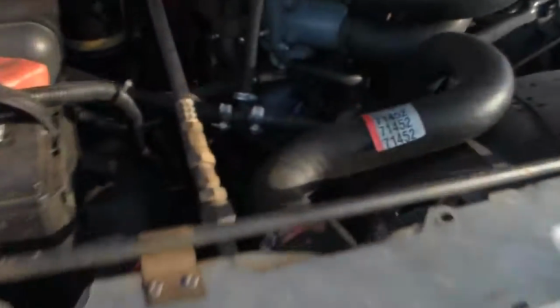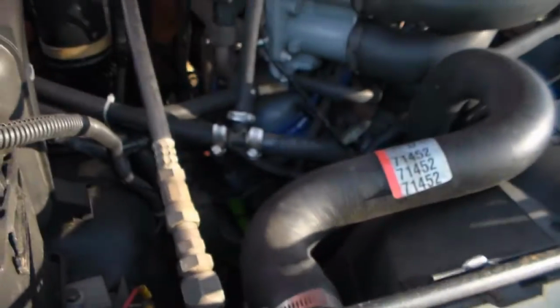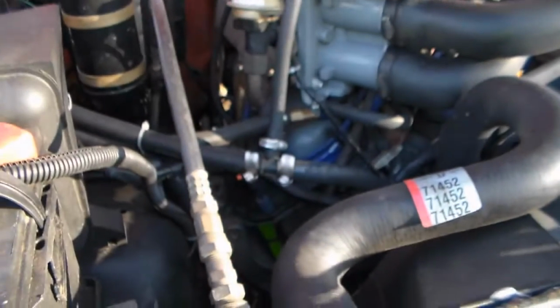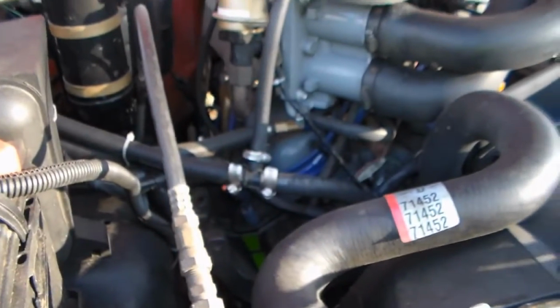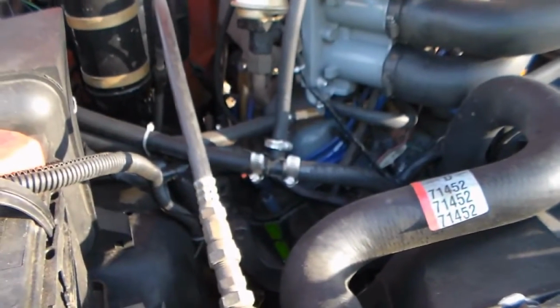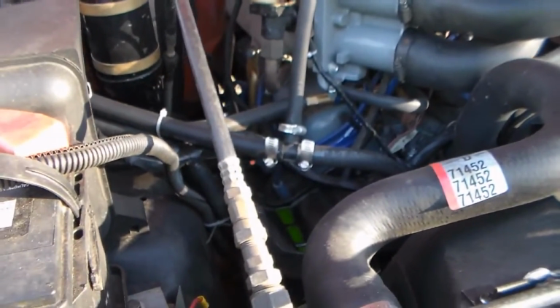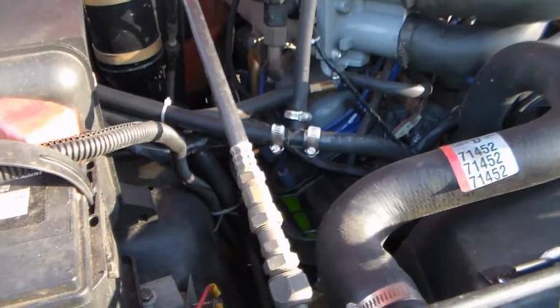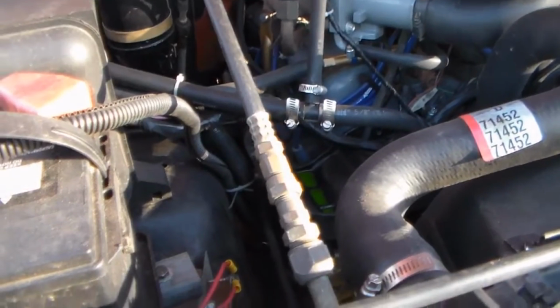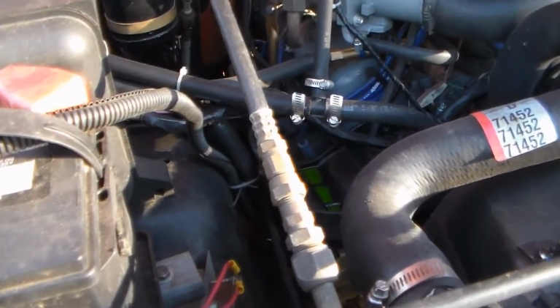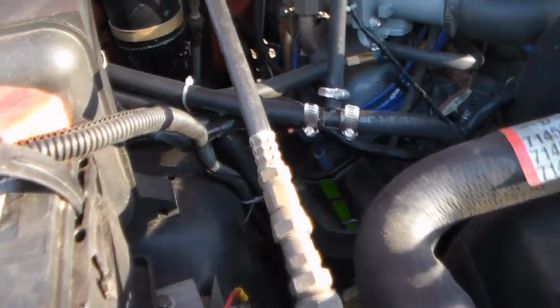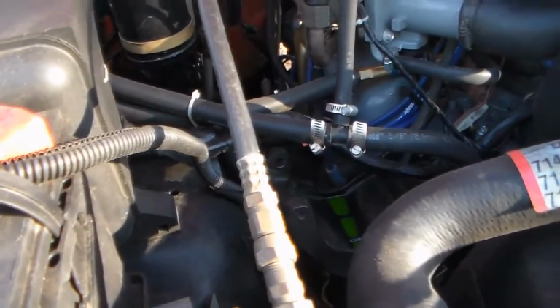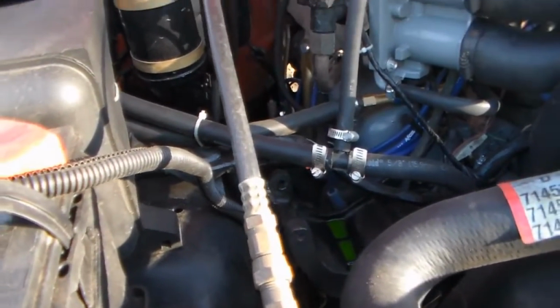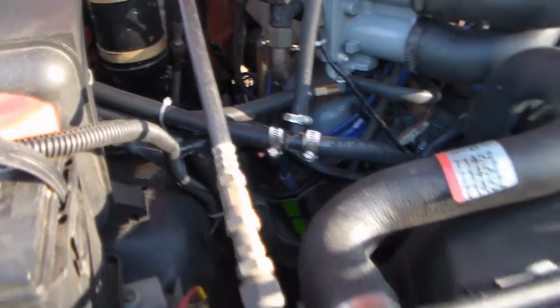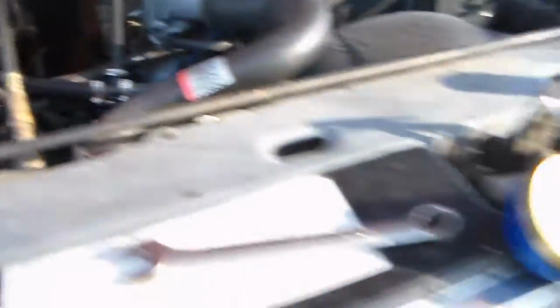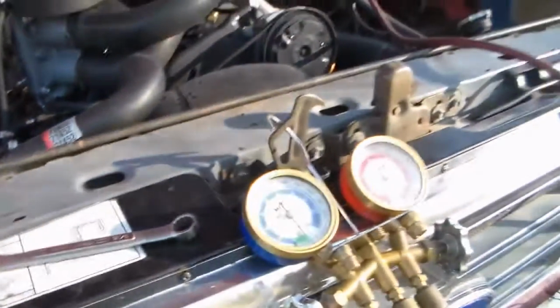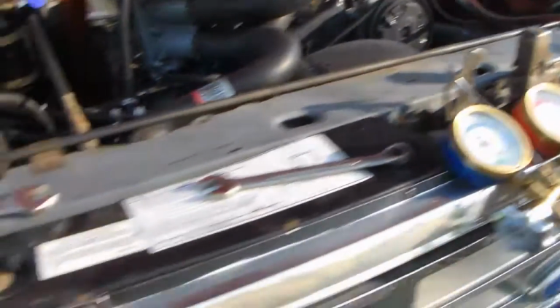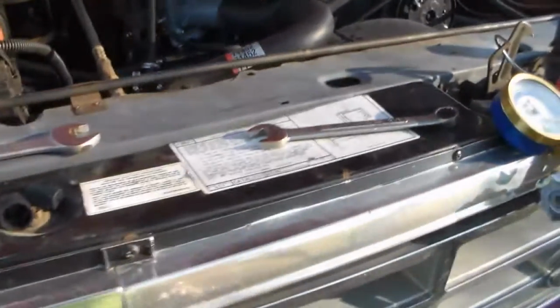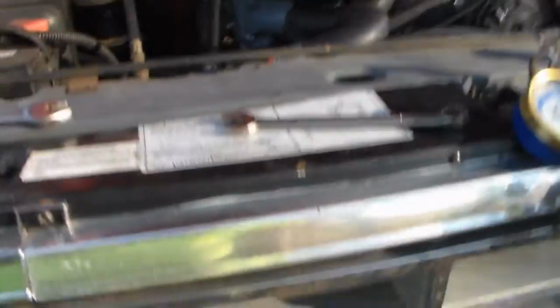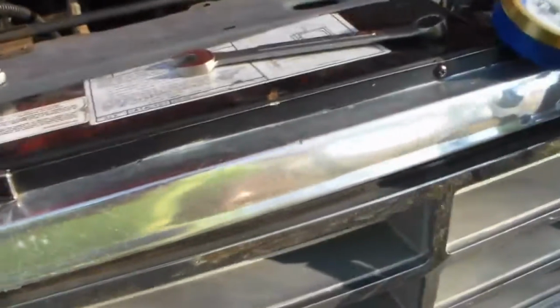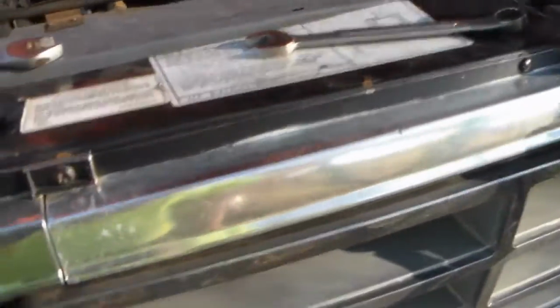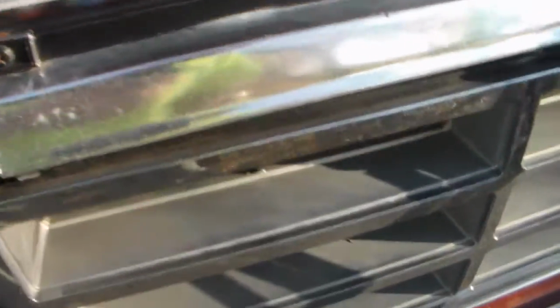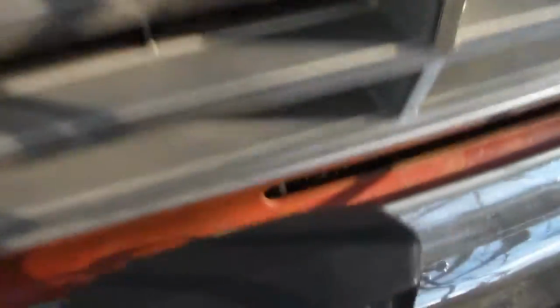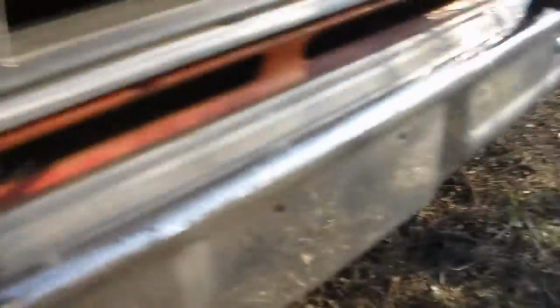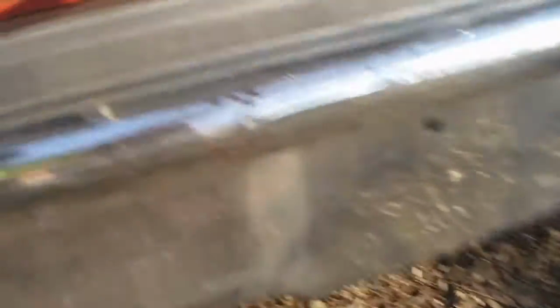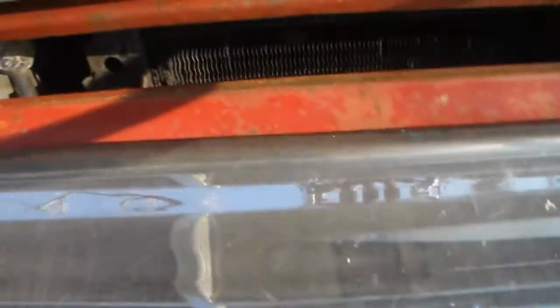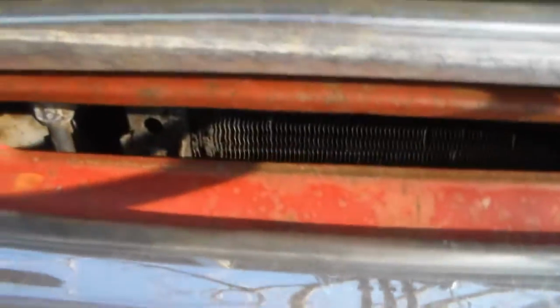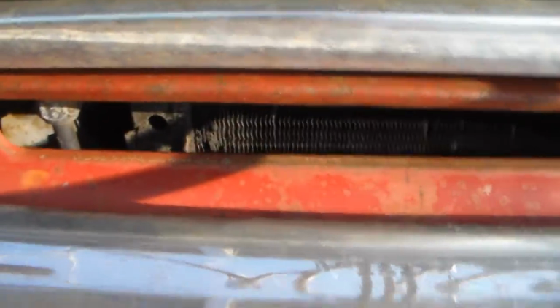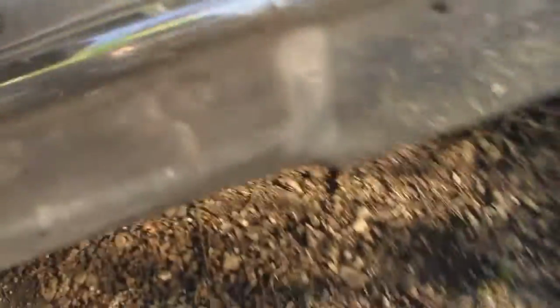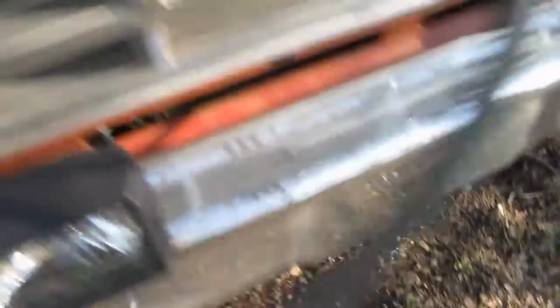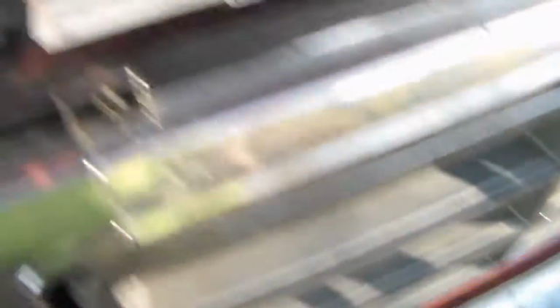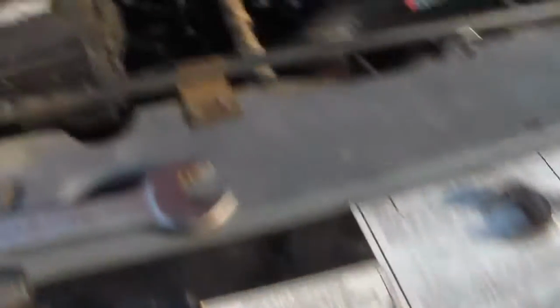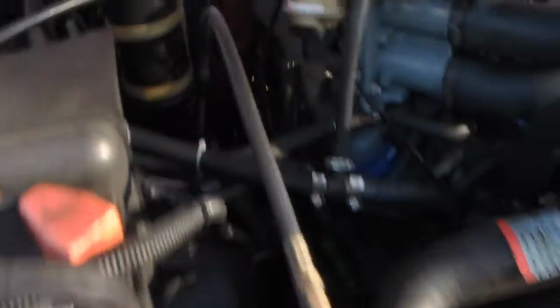The next thing I'm going to do is pressure check it. You're not supposed to do that with air, but the whole system is apart and has been full of moisture, so it's not really going to matter at this point. I'm going to pressure check it and check here and a few other spots.